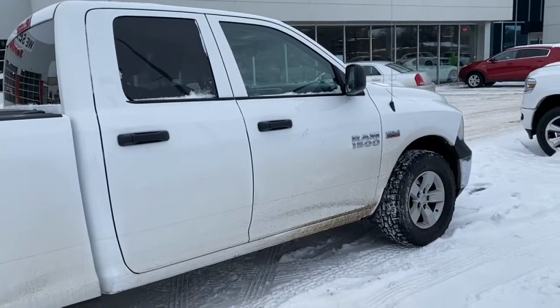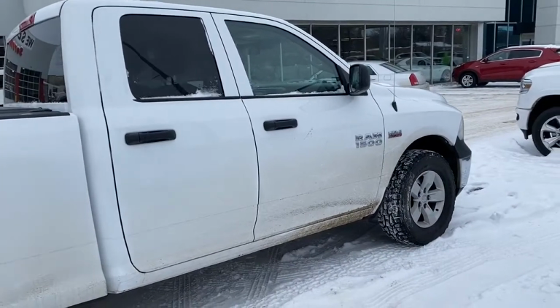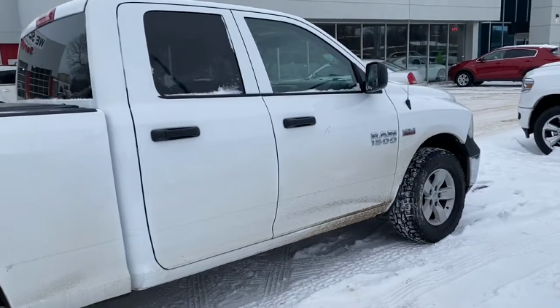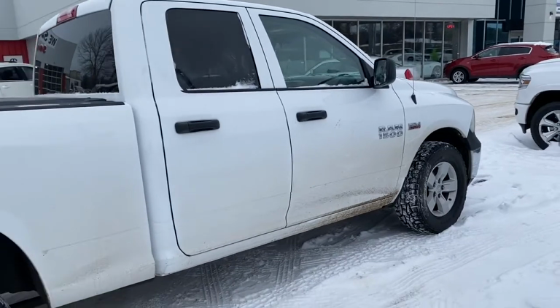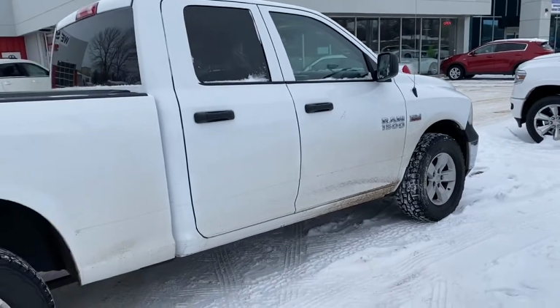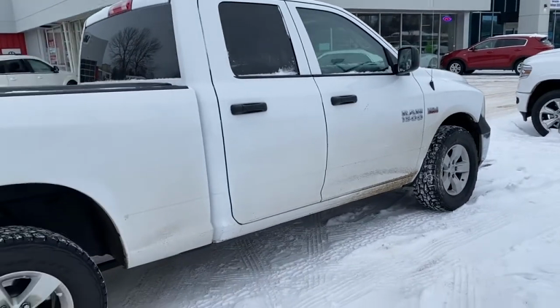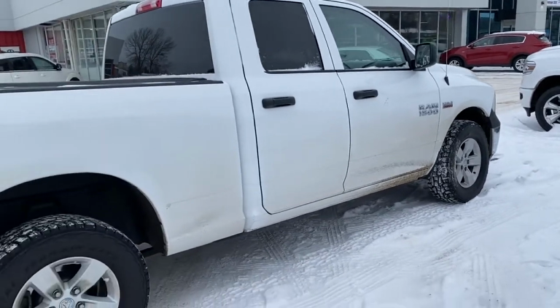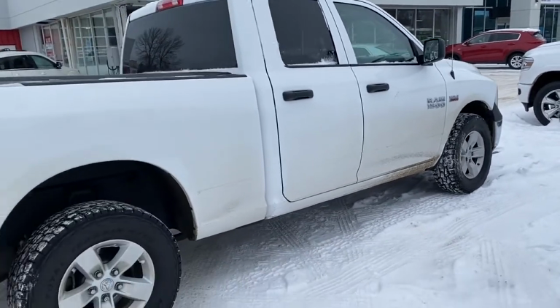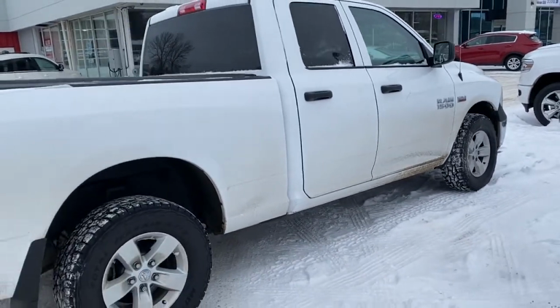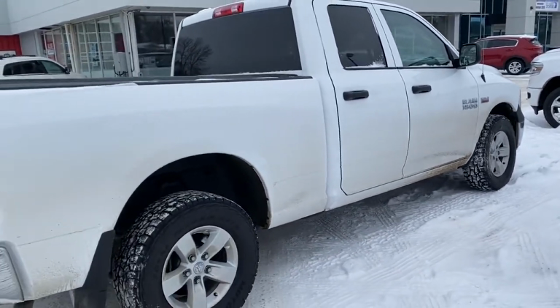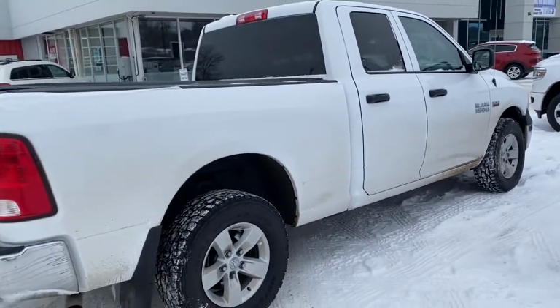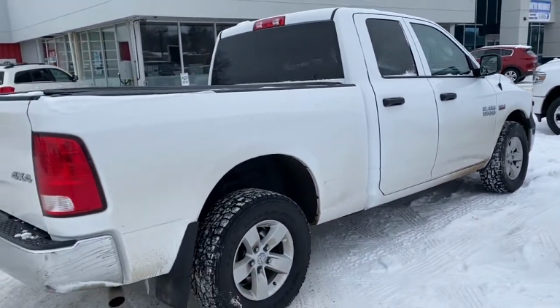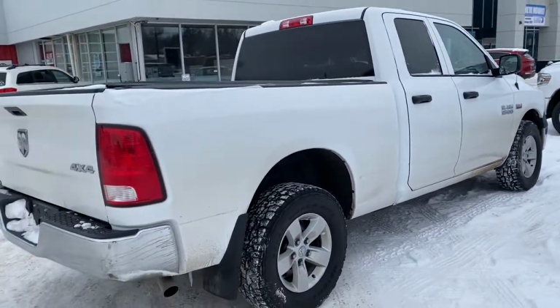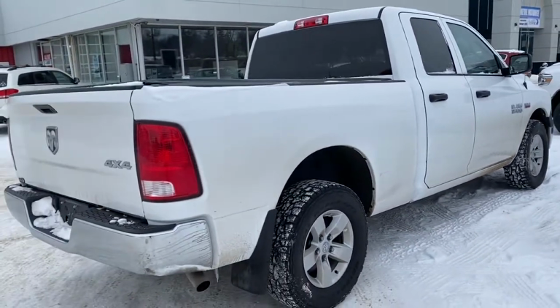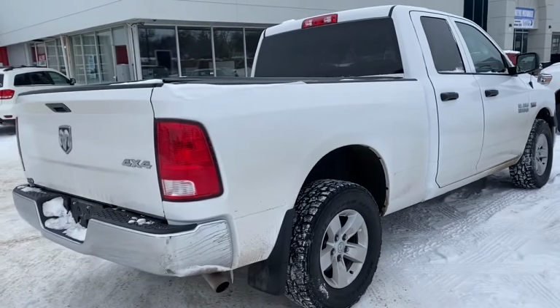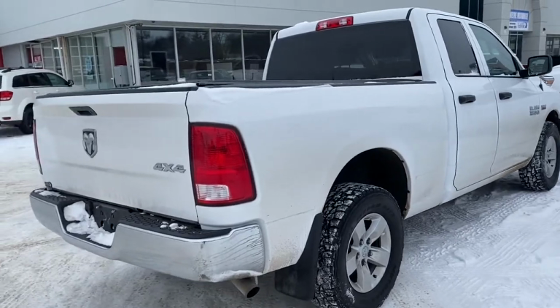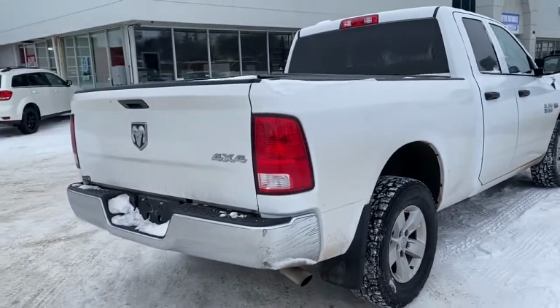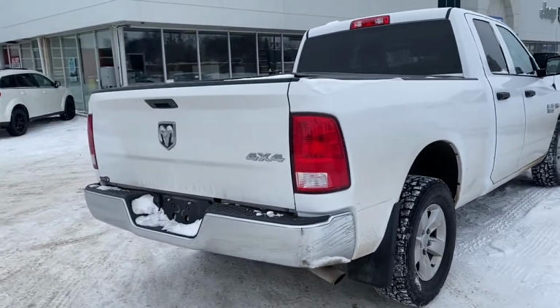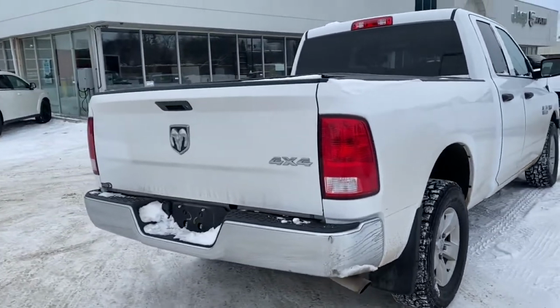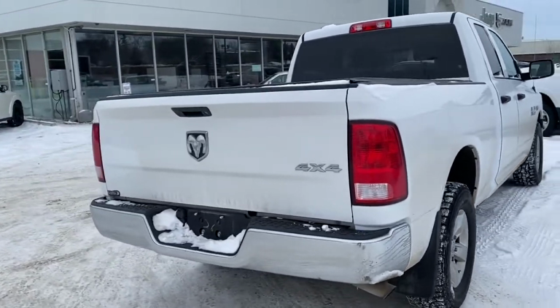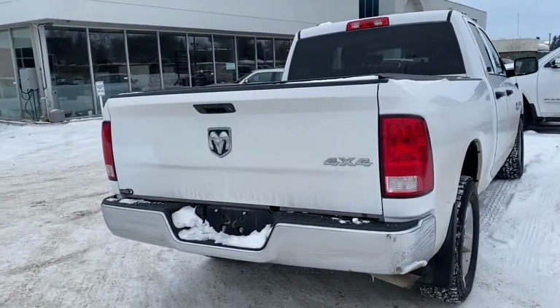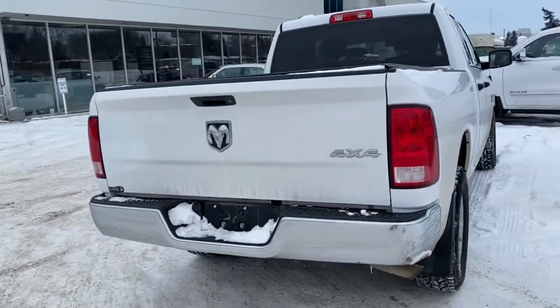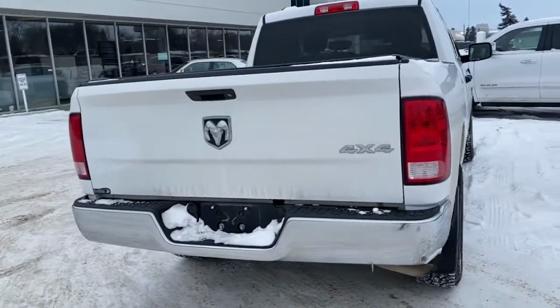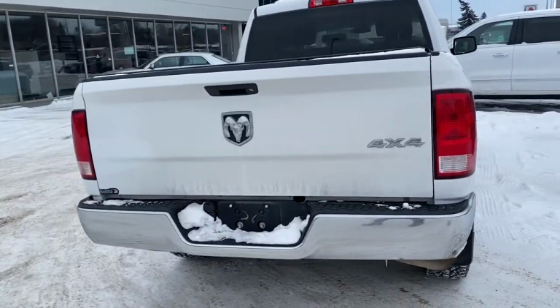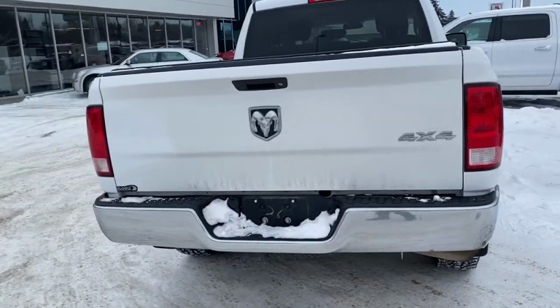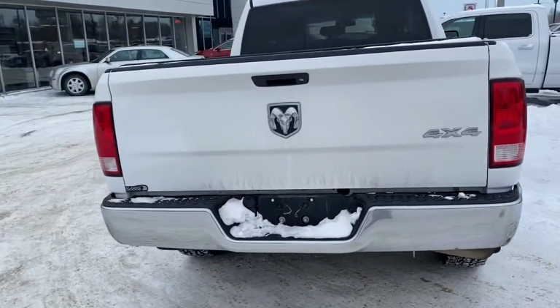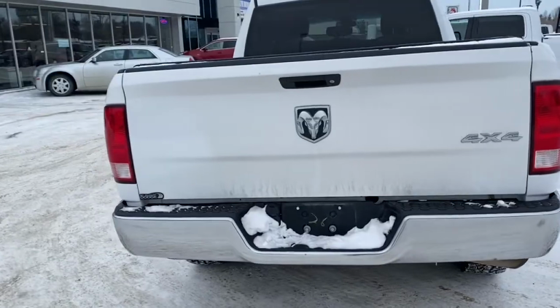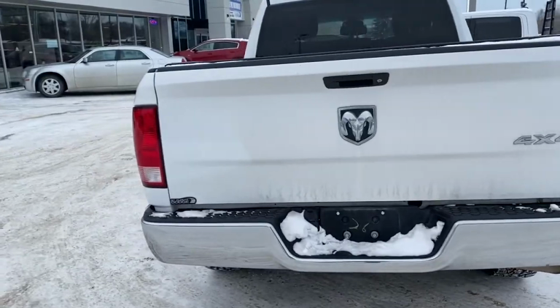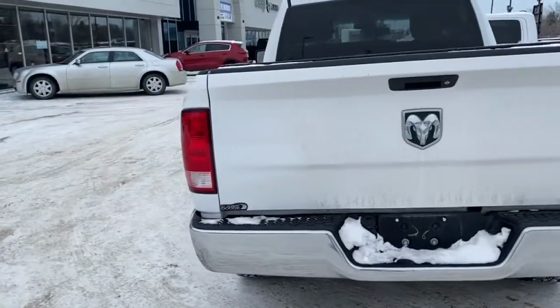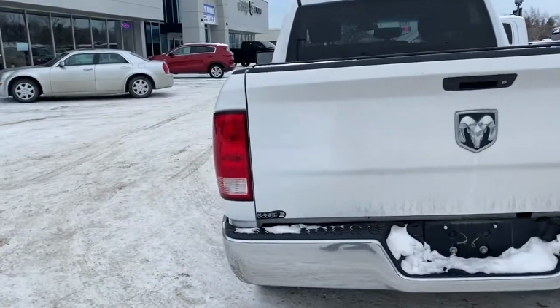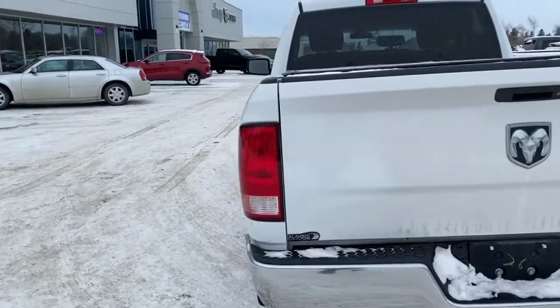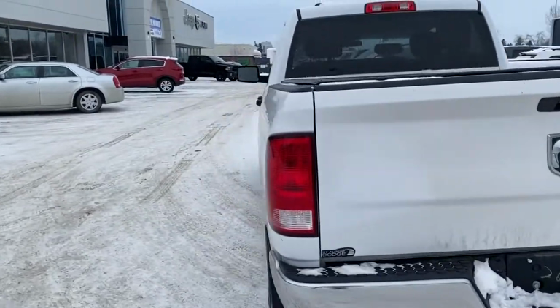Moving down the side of the Ram, it has aluminum wheels, as well as a six-foot cargo box with a locking tailgate and a tonneau cover. We'll now go take a look on the inside of the Ram.